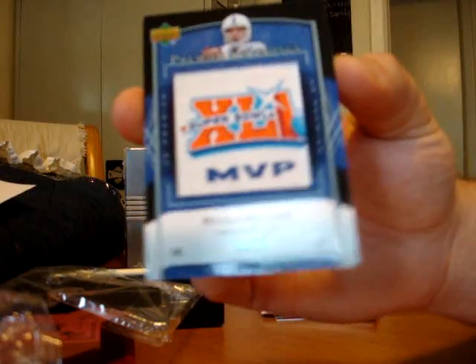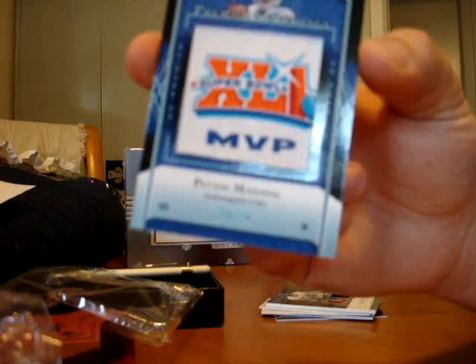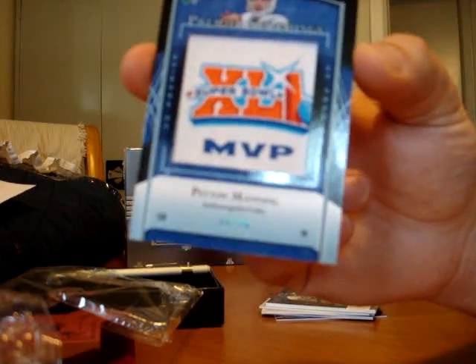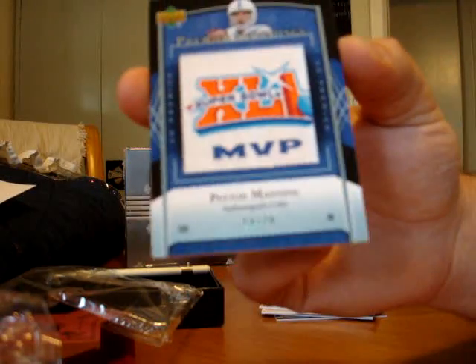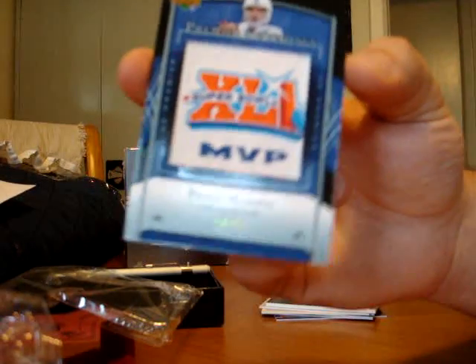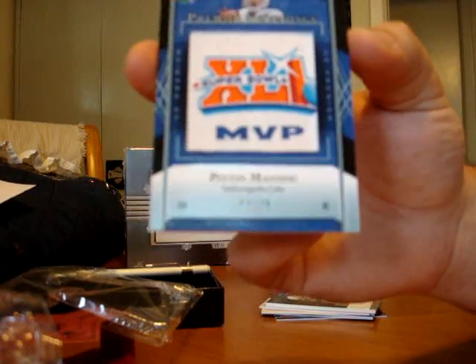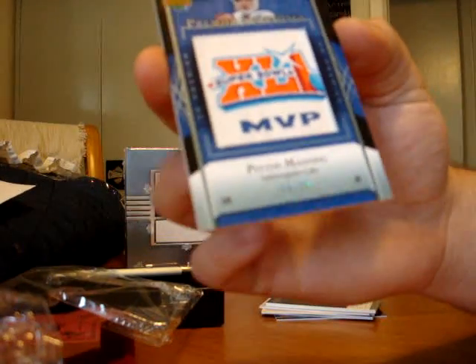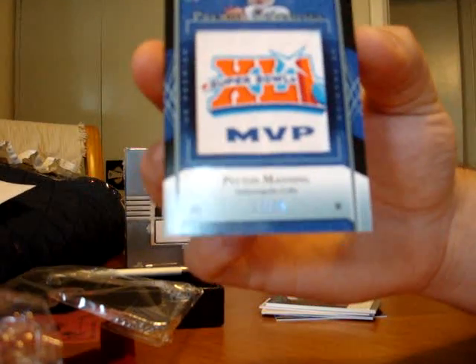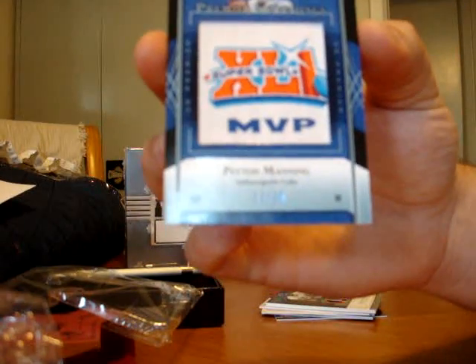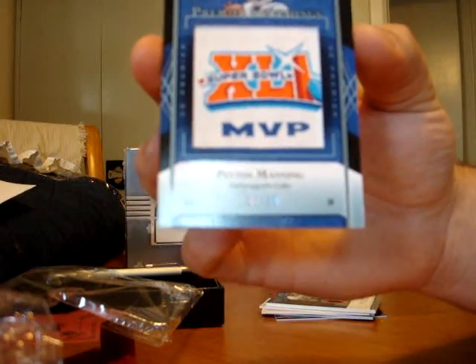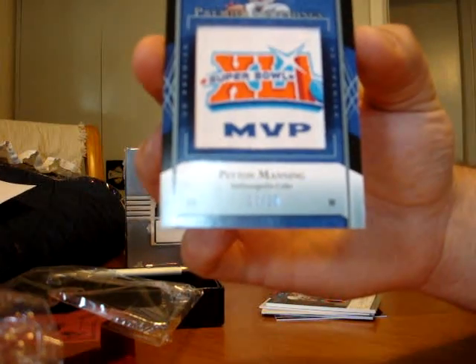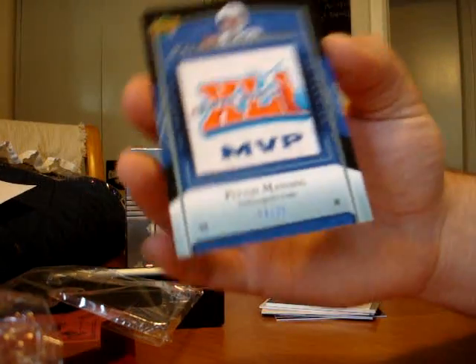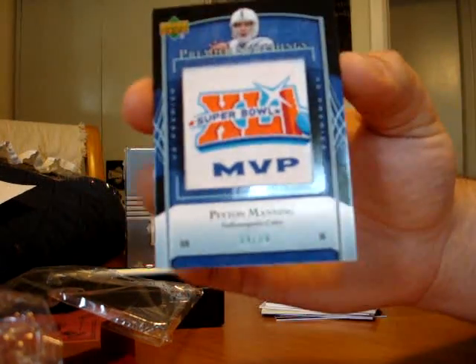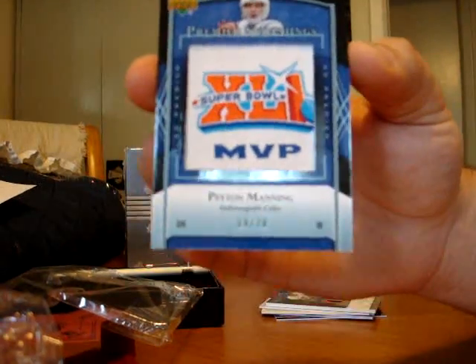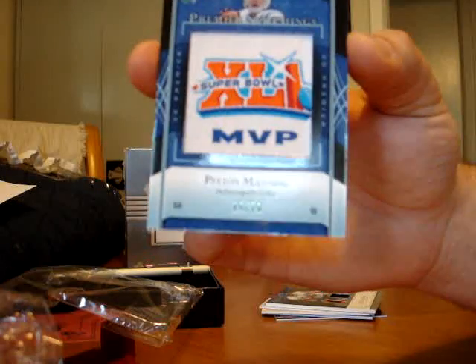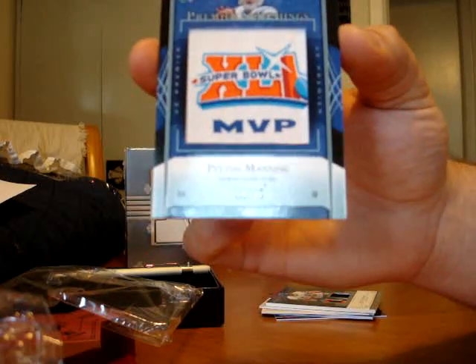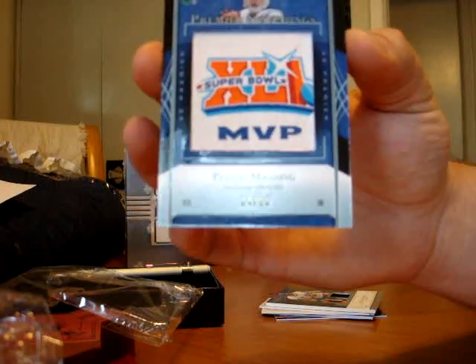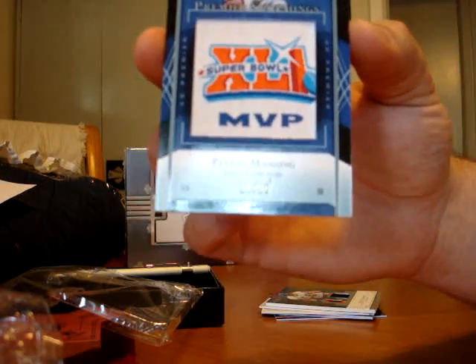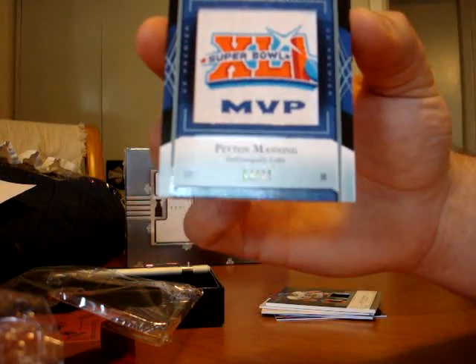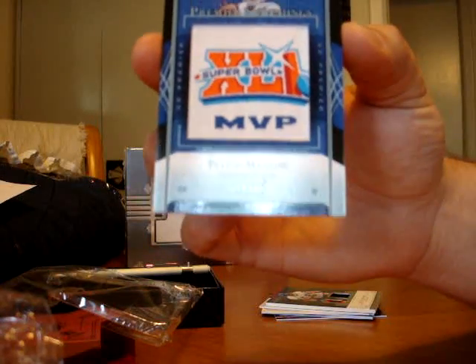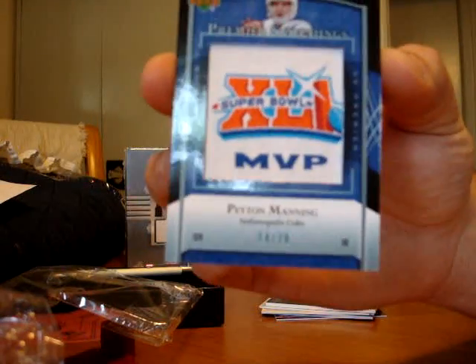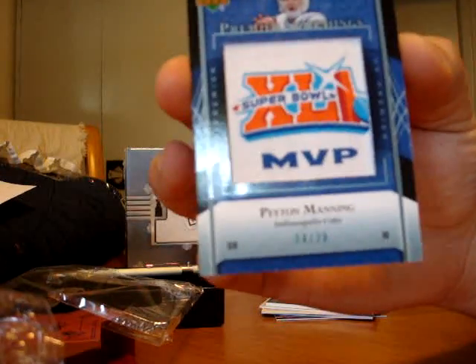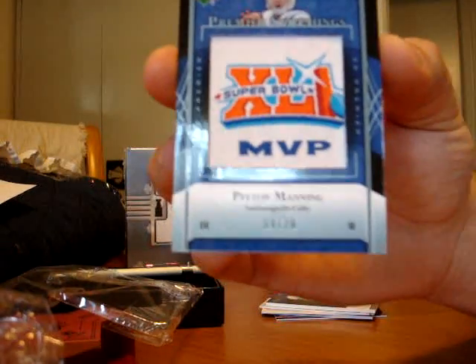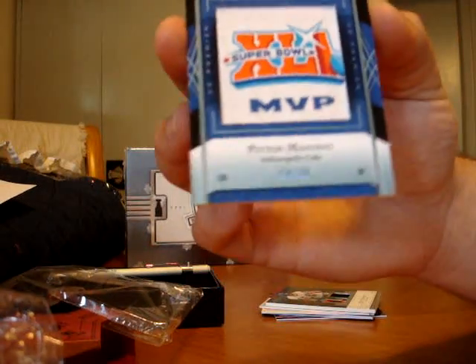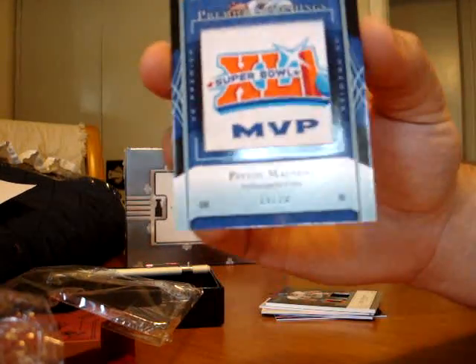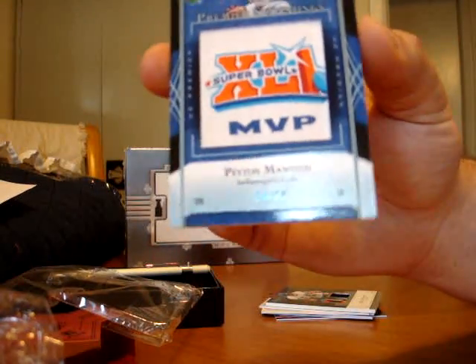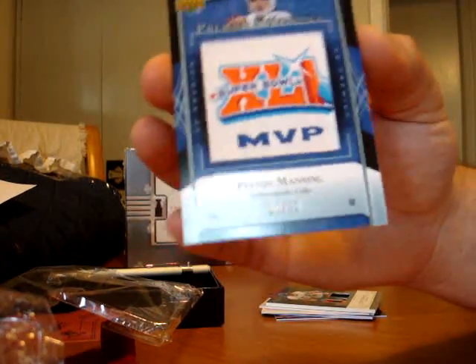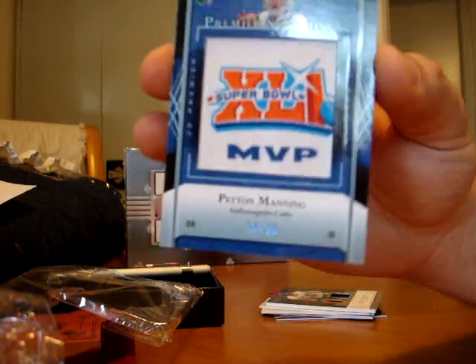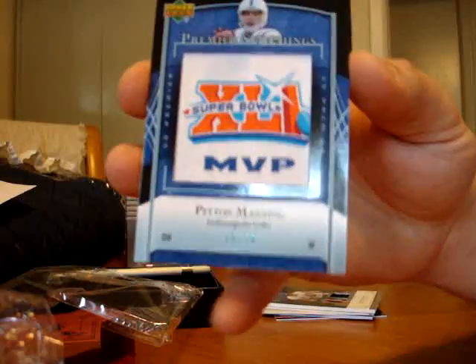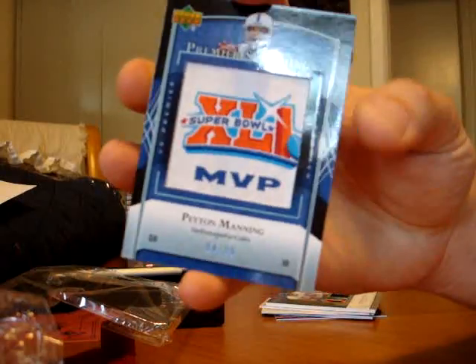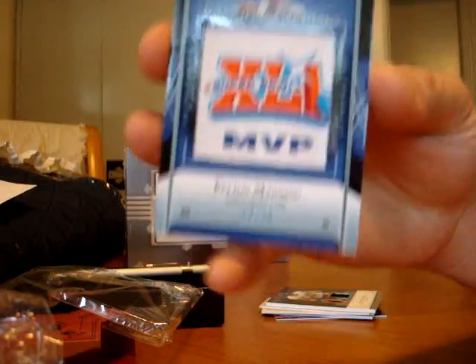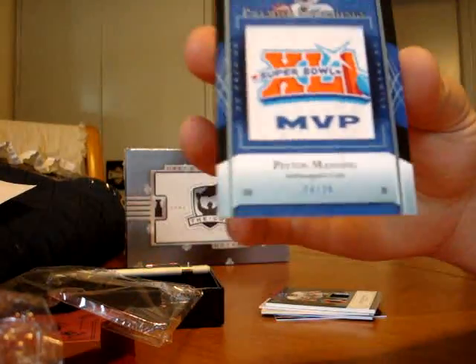Thanks to Blowout Cards — cheapest prices on the web, get anything you need. This is HockeyJunkie99. You'll see all this stuff on eBay soon. See you next time.